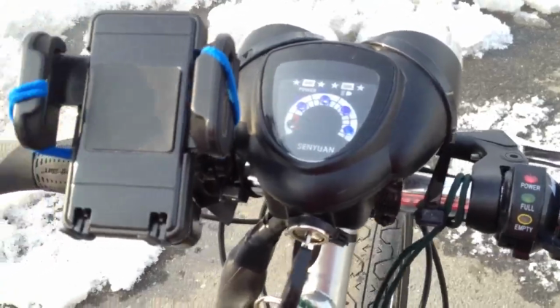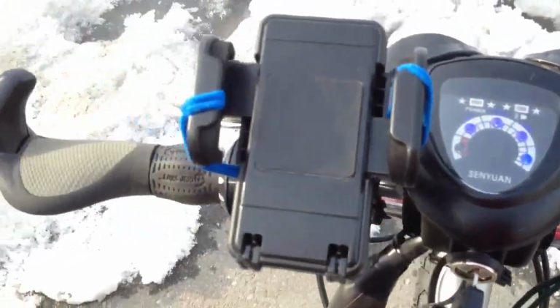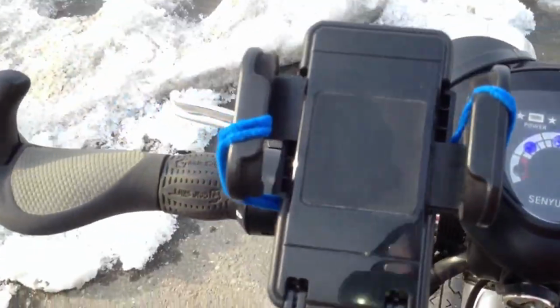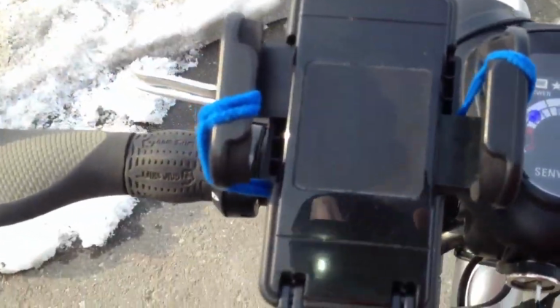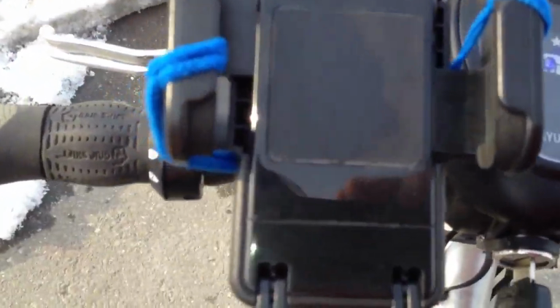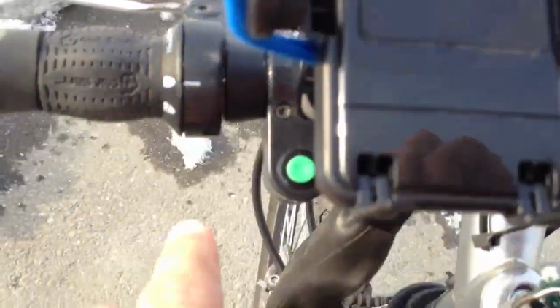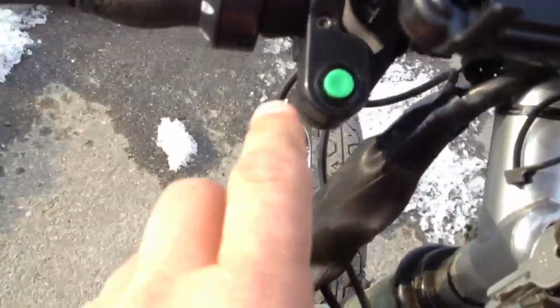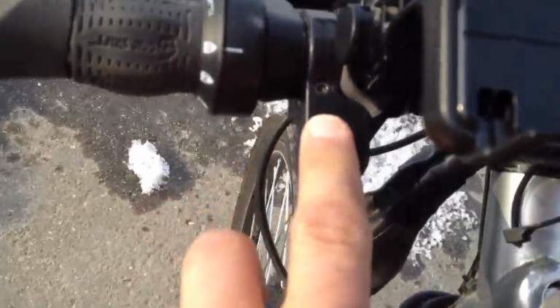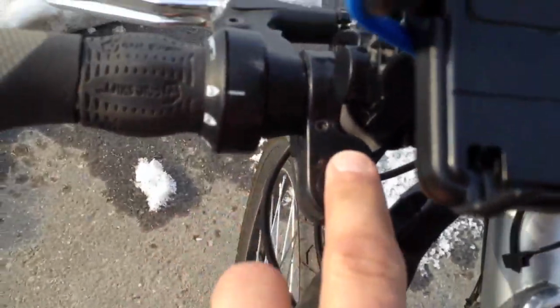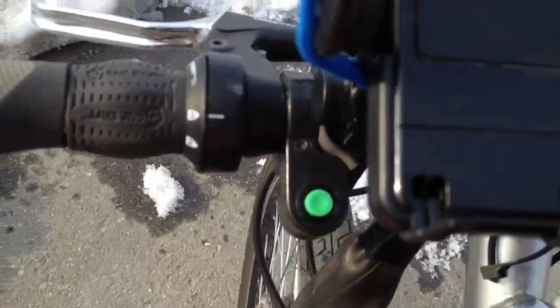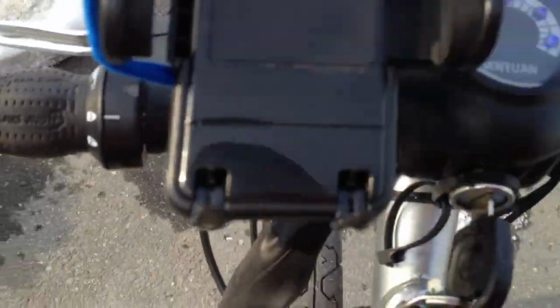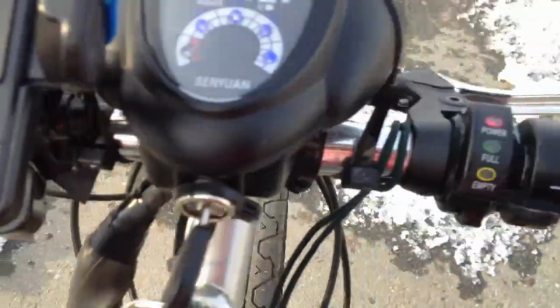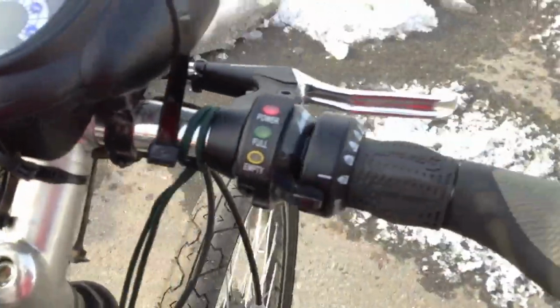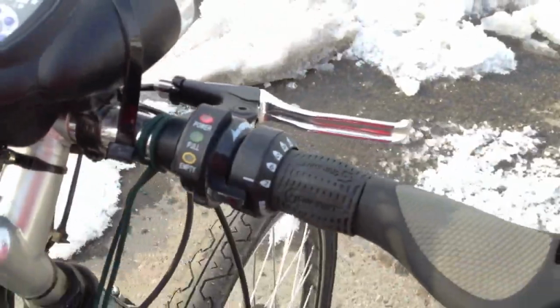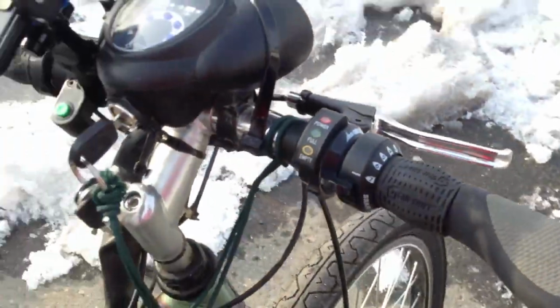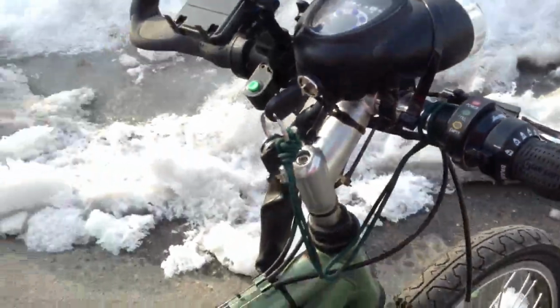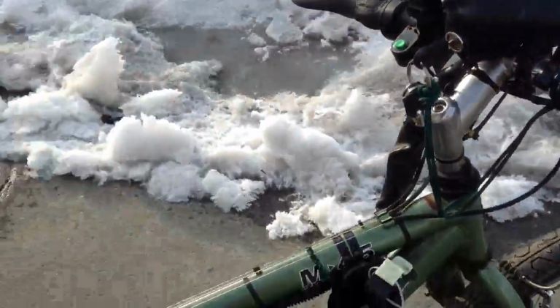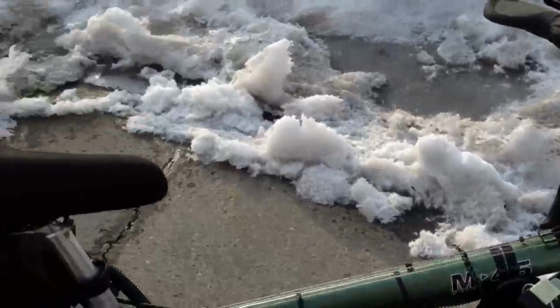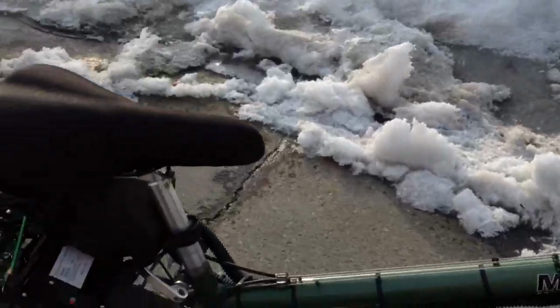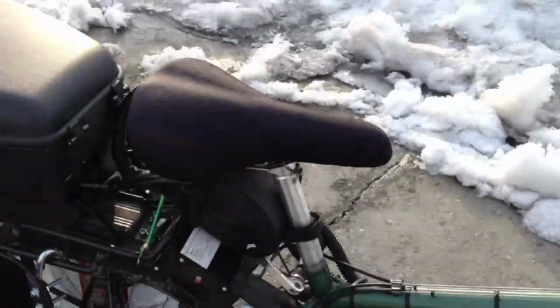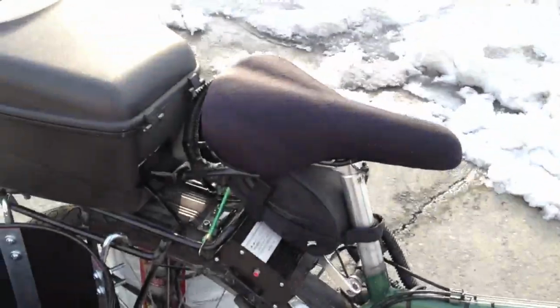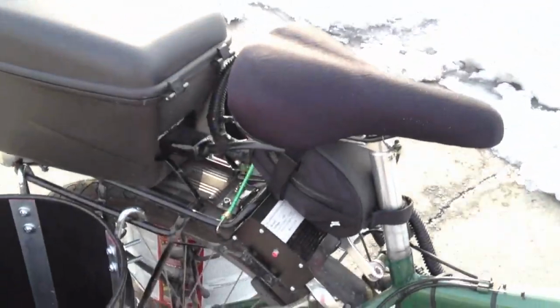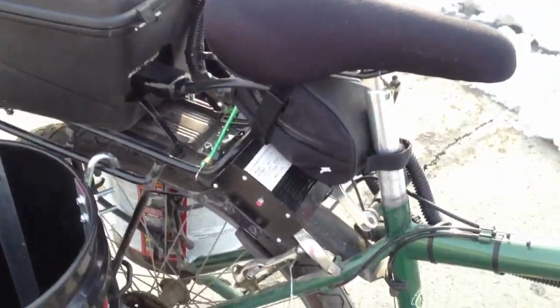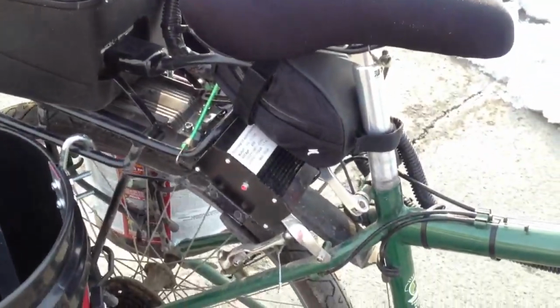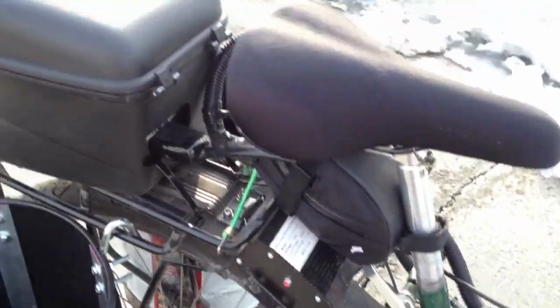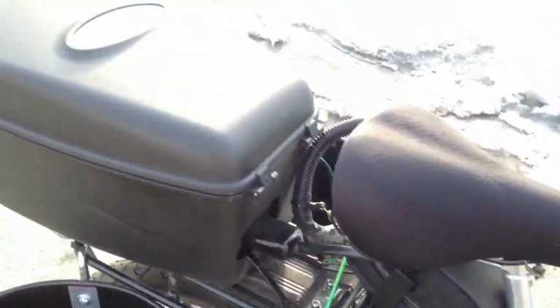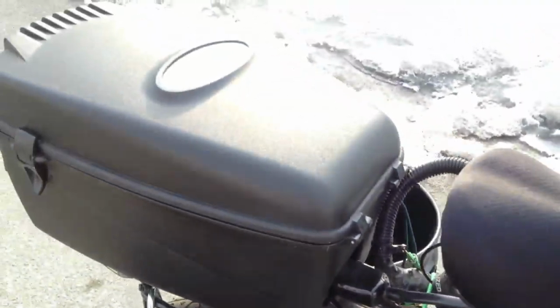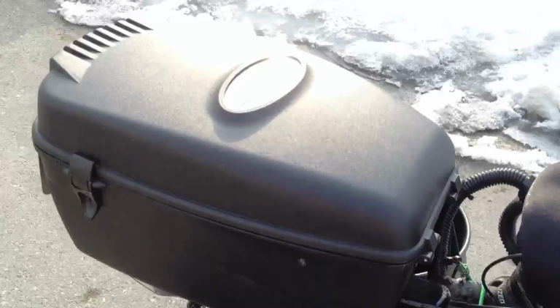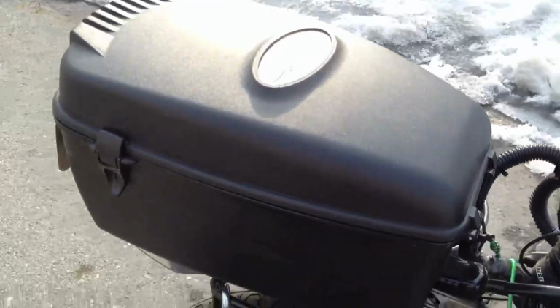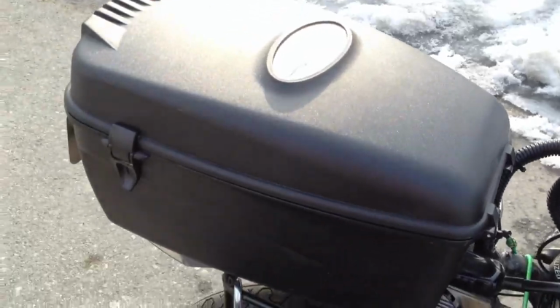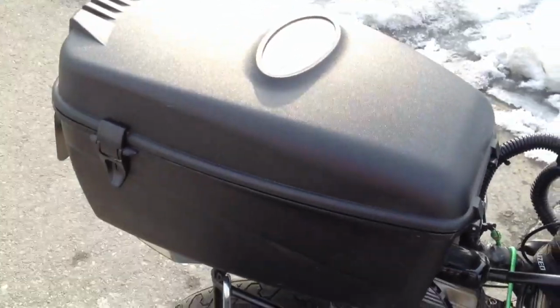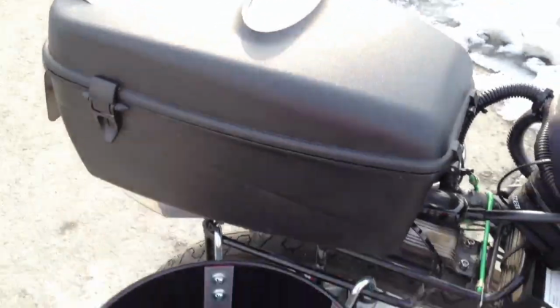Here is where I put my iPhone. Even got a horn. There is the controller, and the battery goes in there.